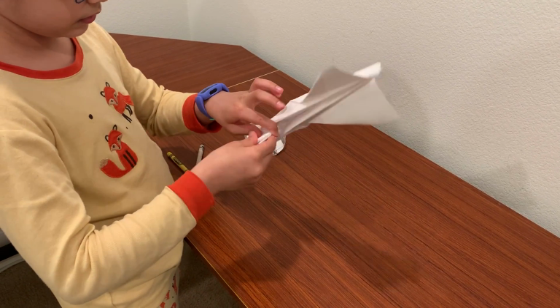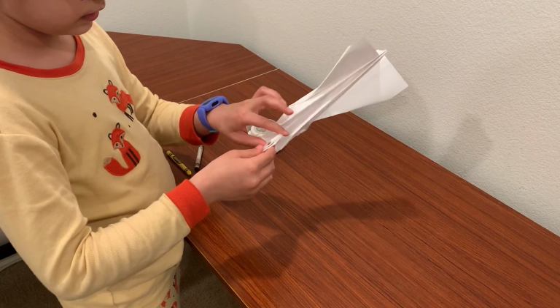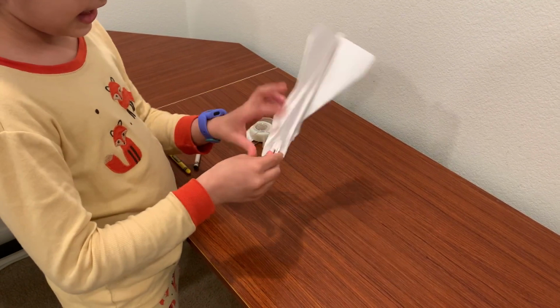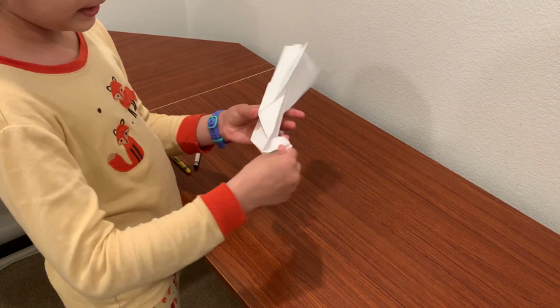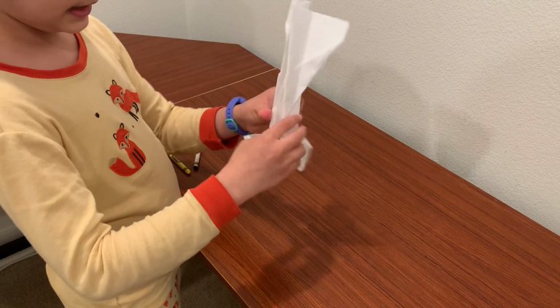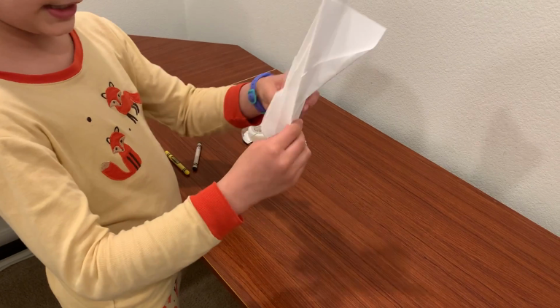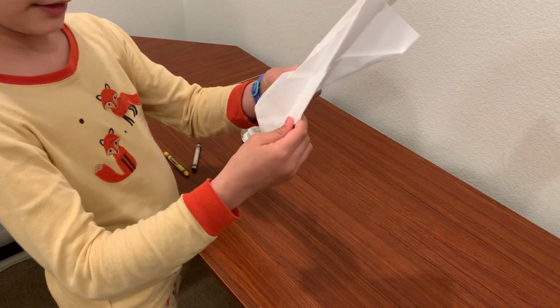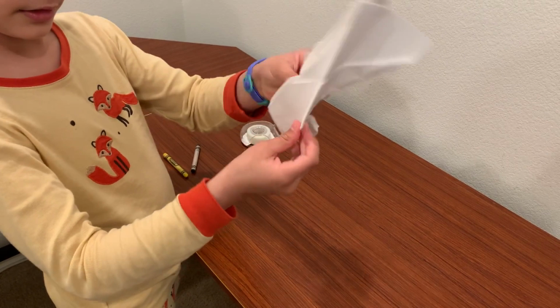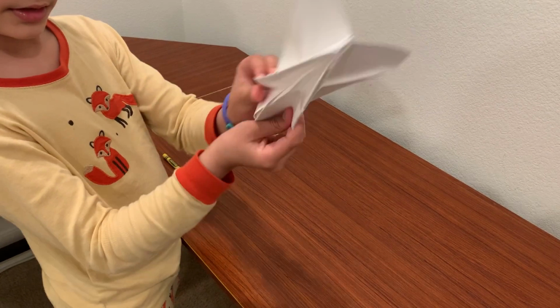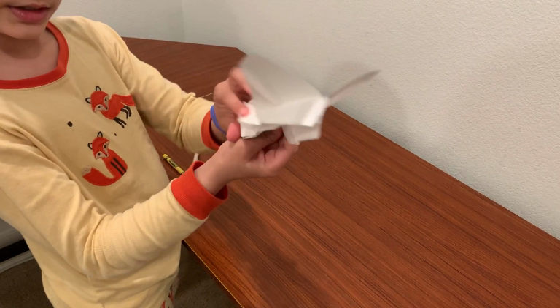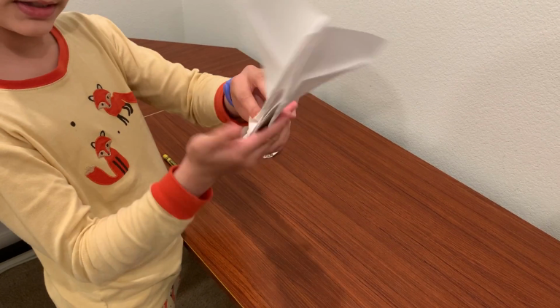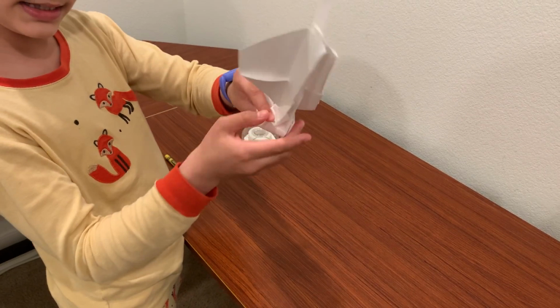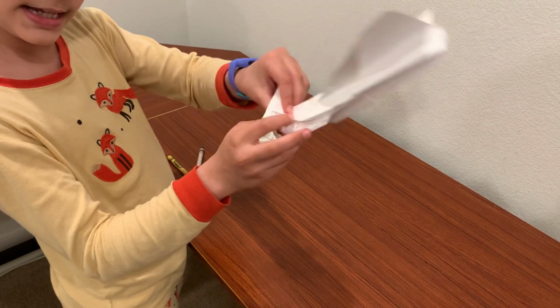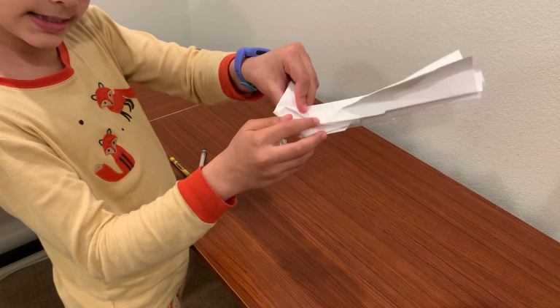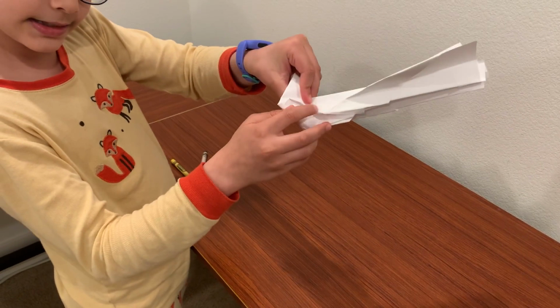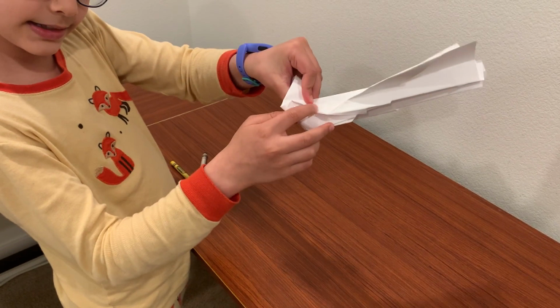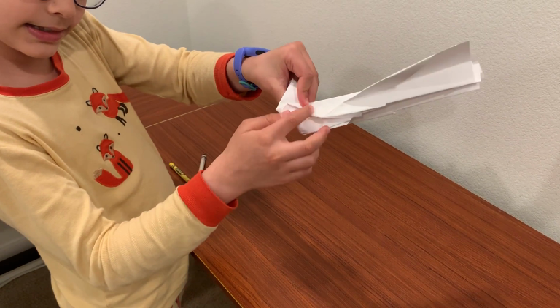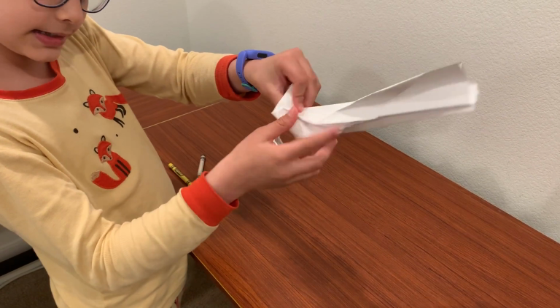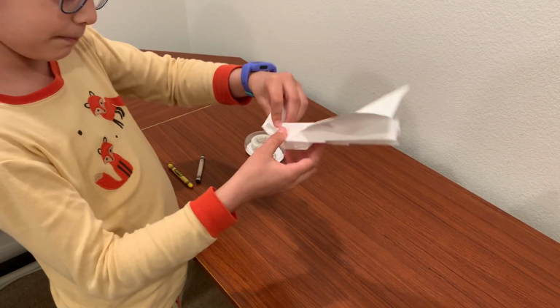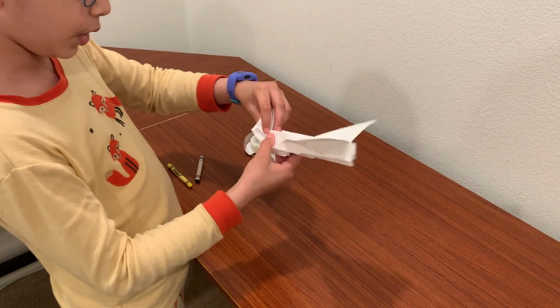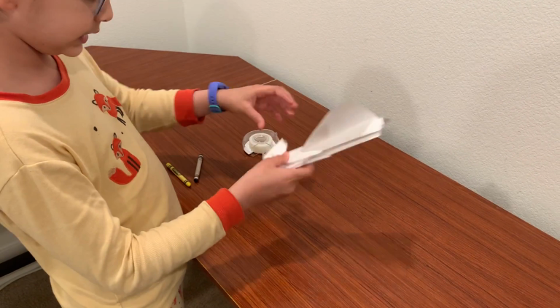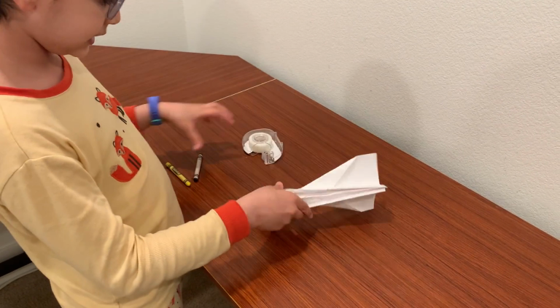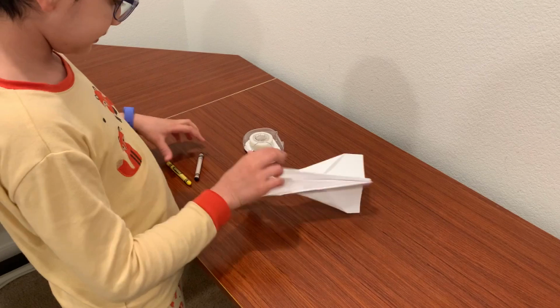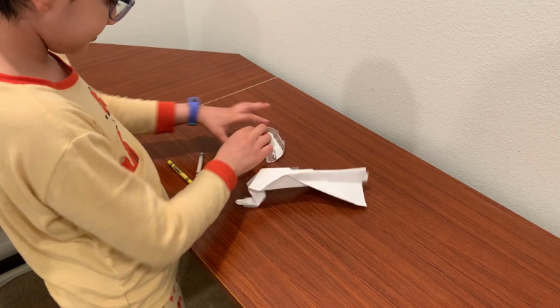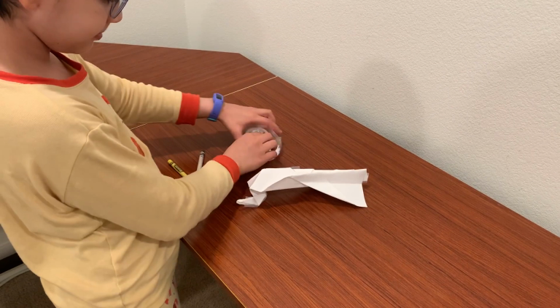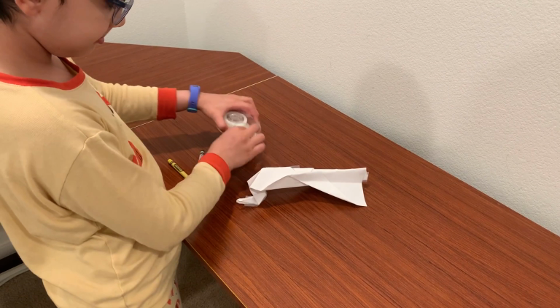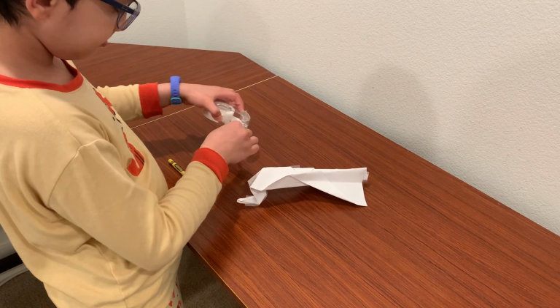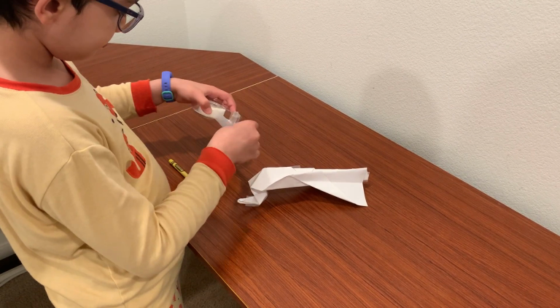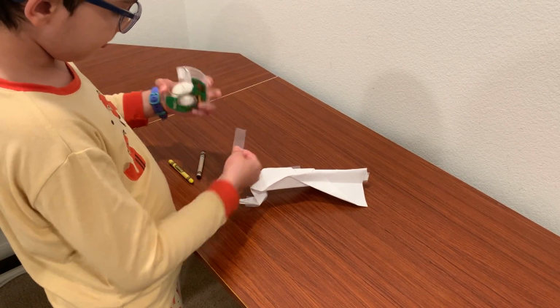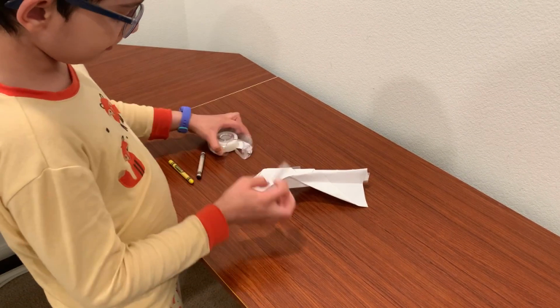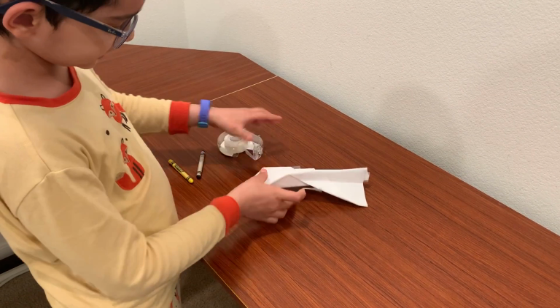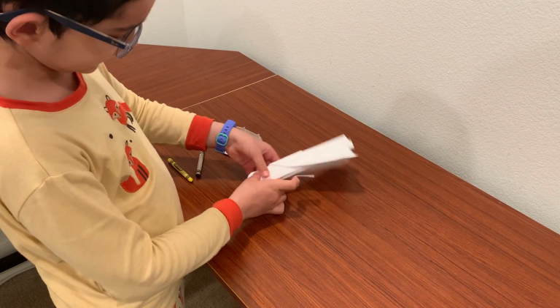And here you see these — tape those on both sides.